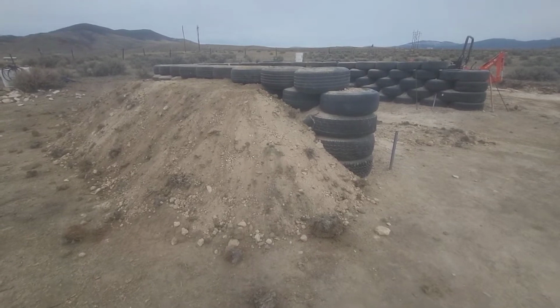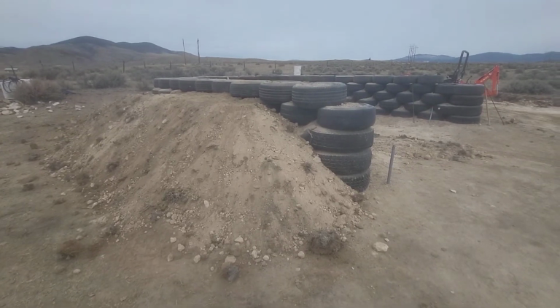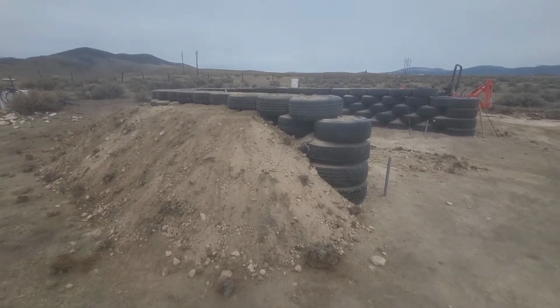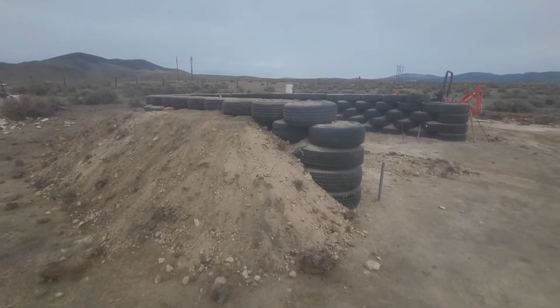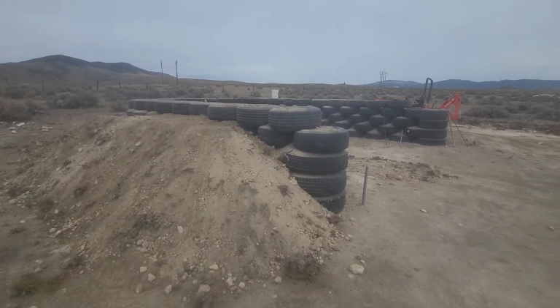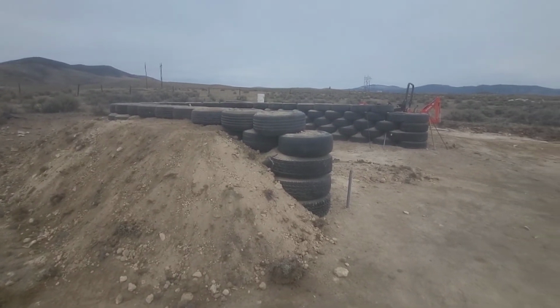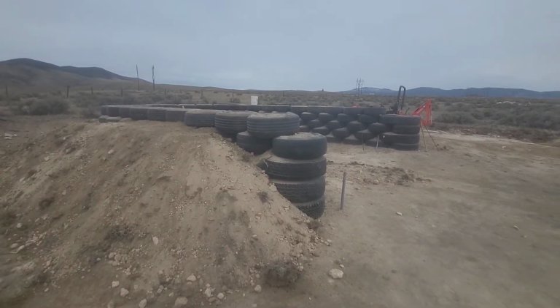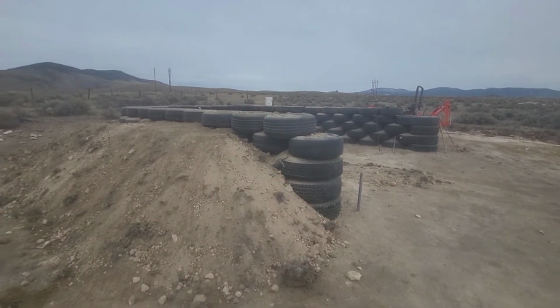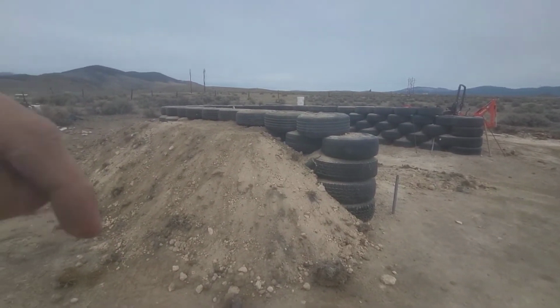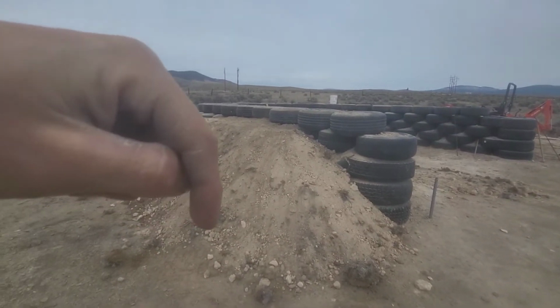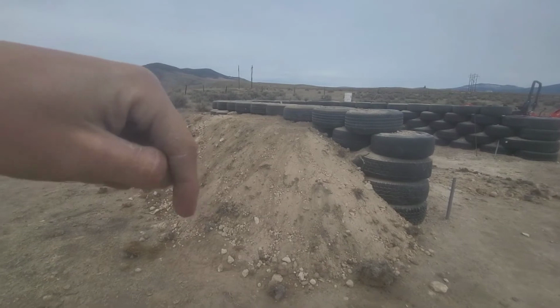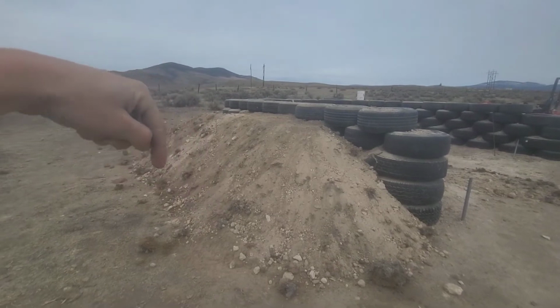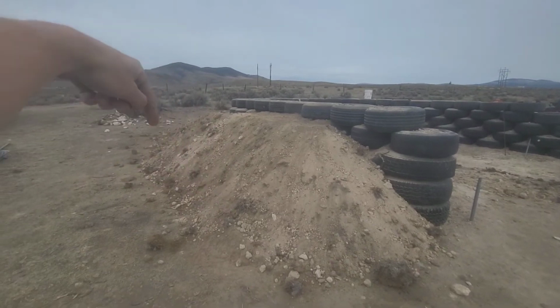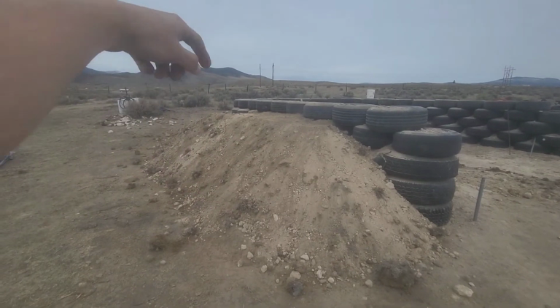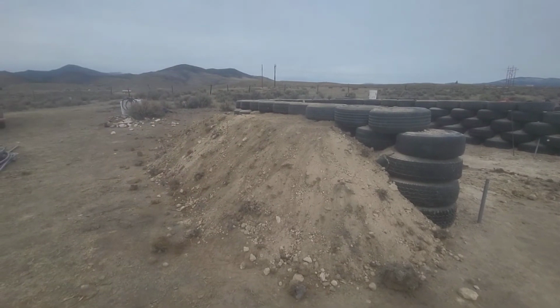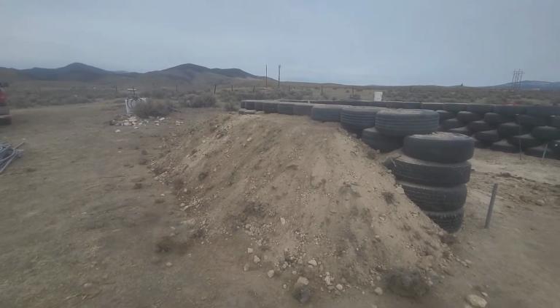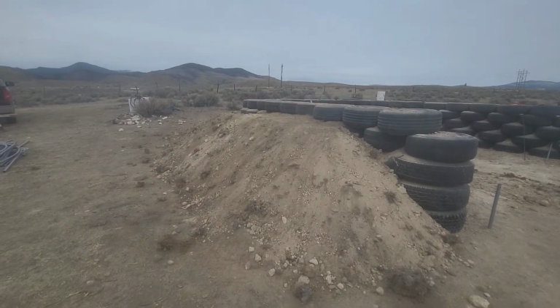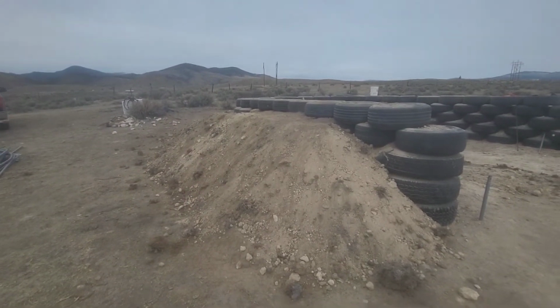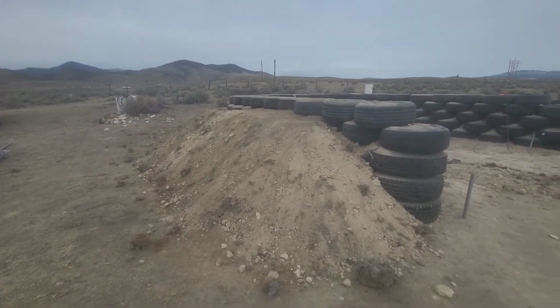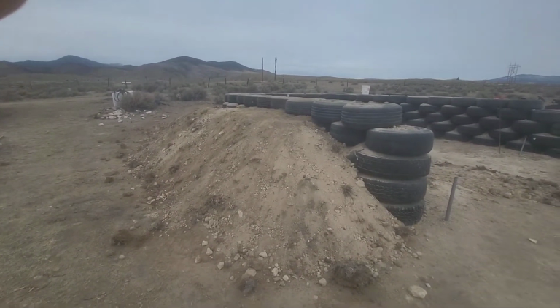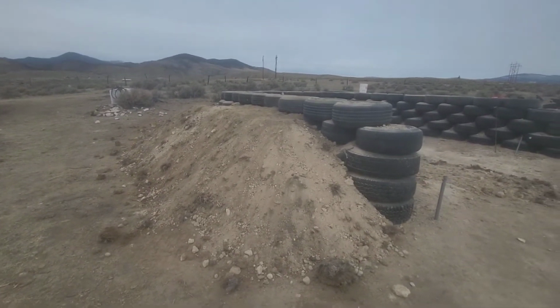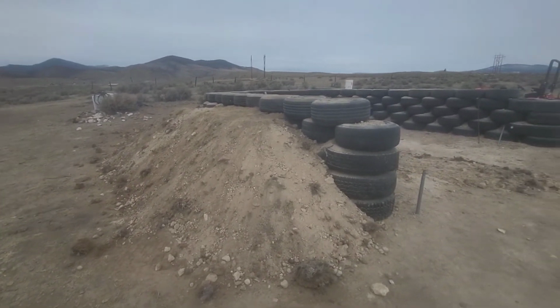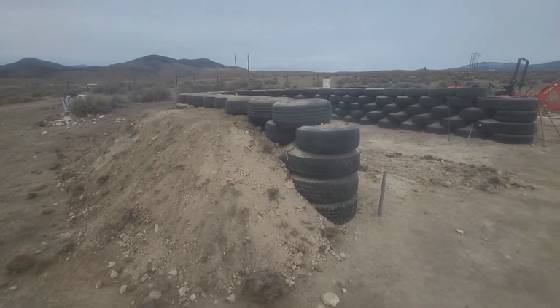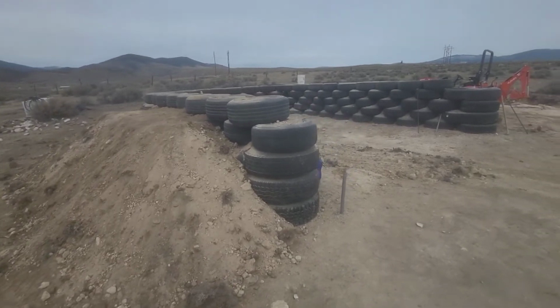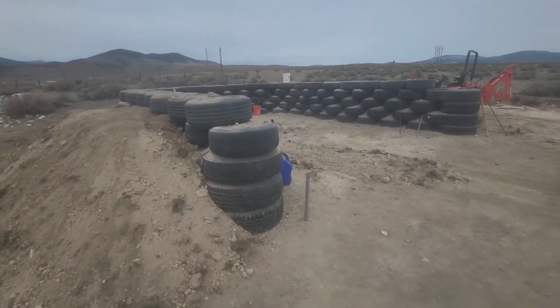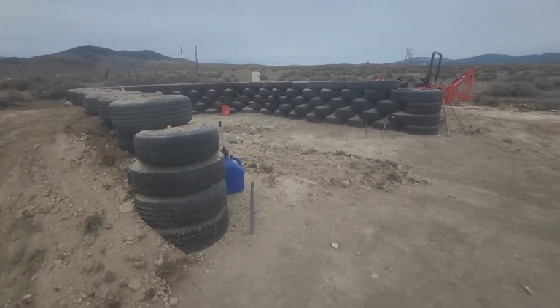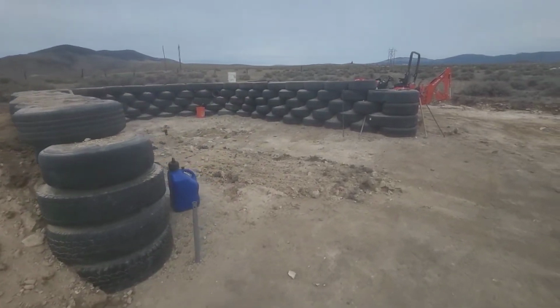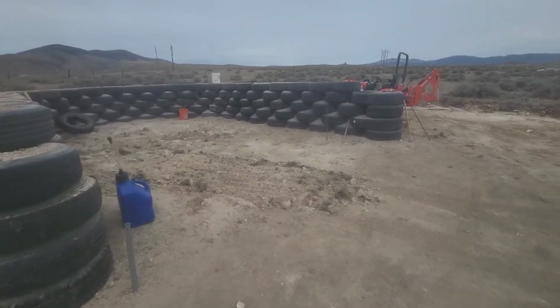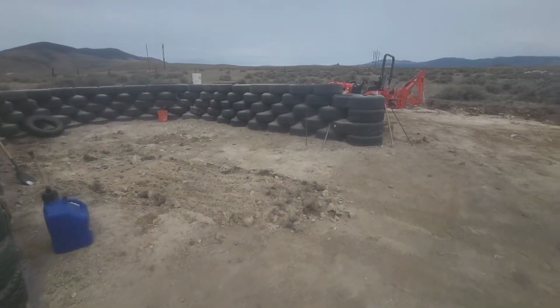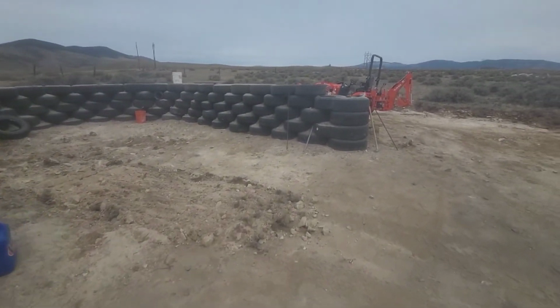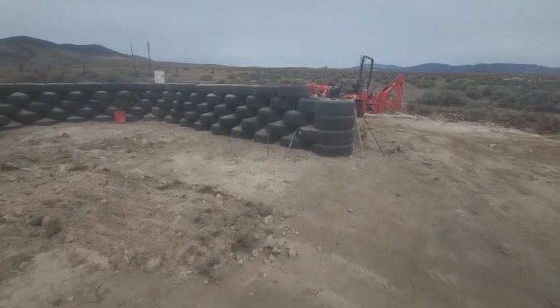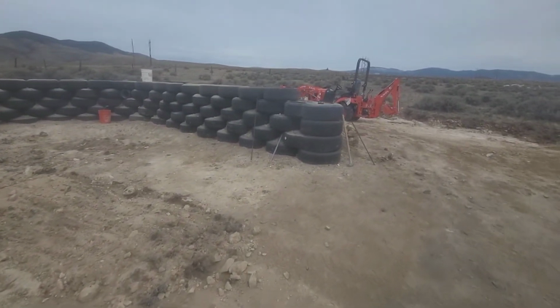I can't really go any higher with the tires until I start doing the thermal wrap and vapor barrier, so next time I'm out that will probably be what I'm working on.